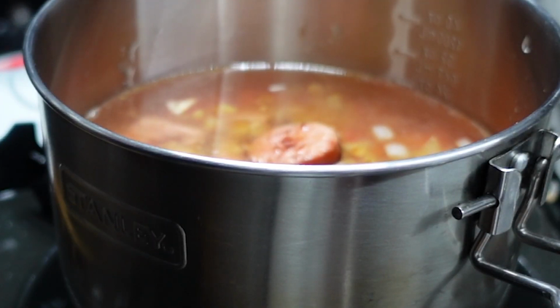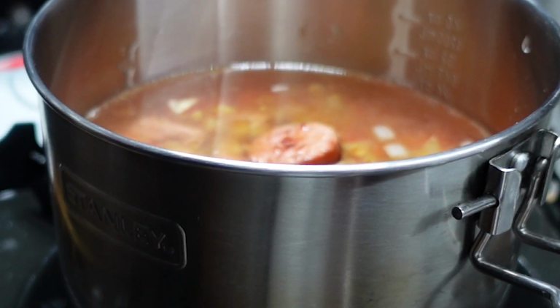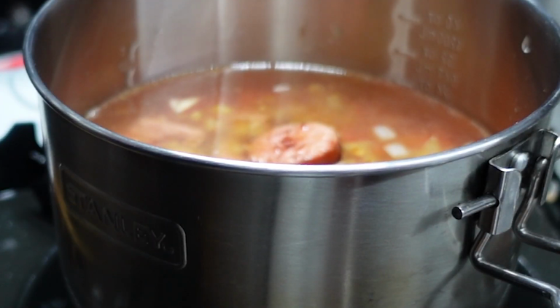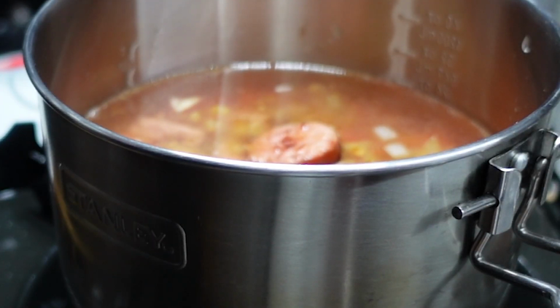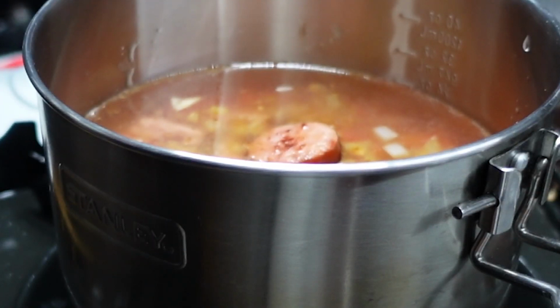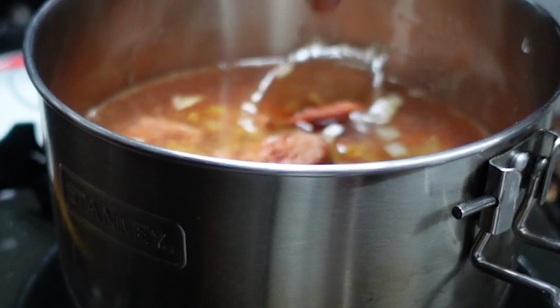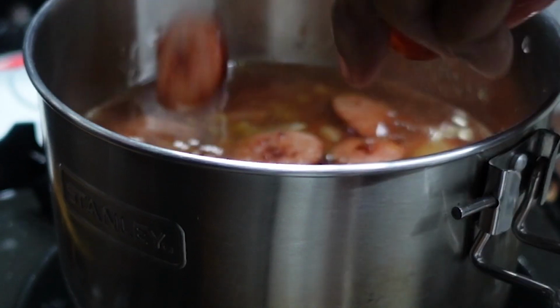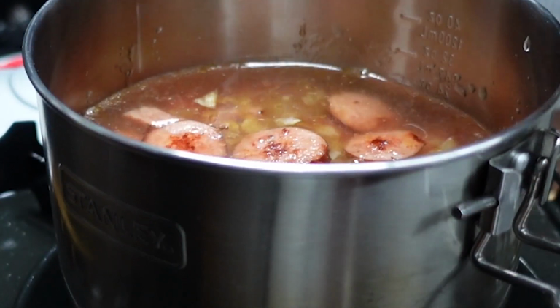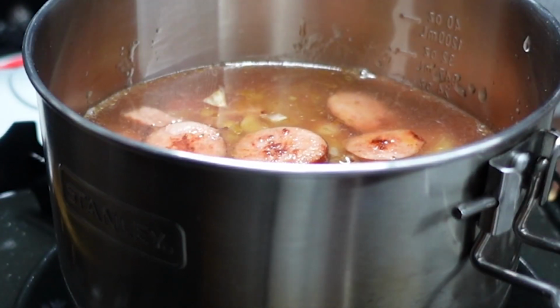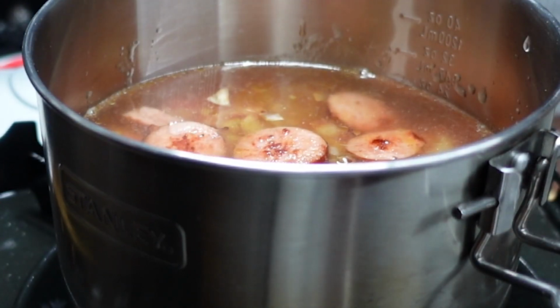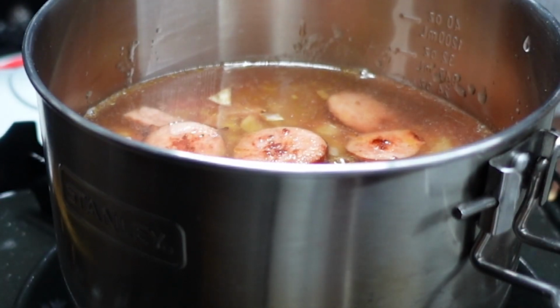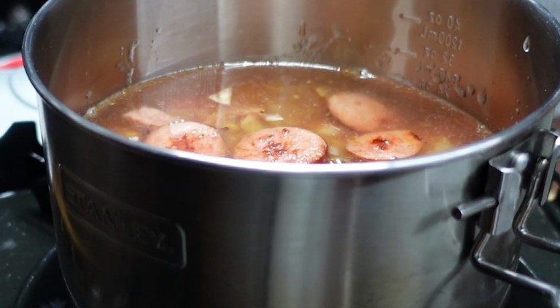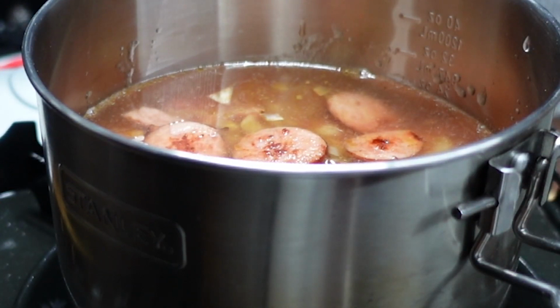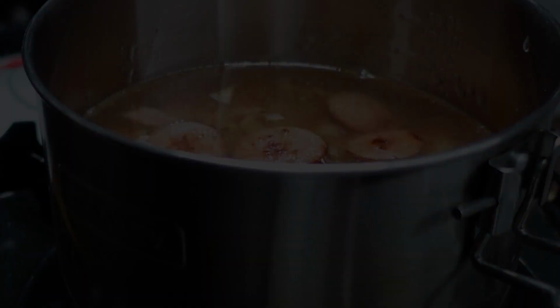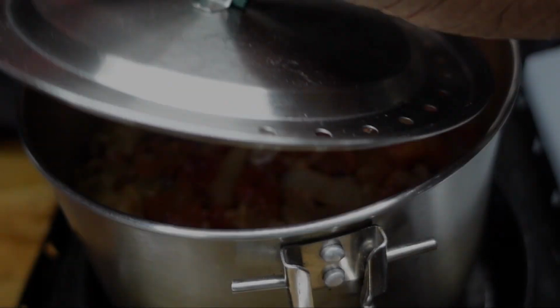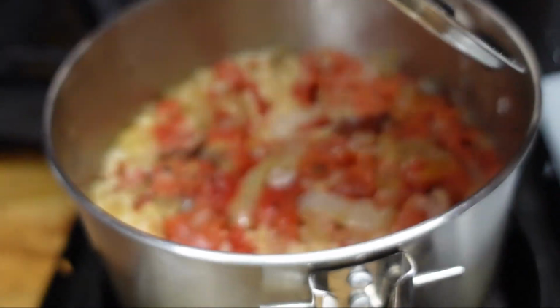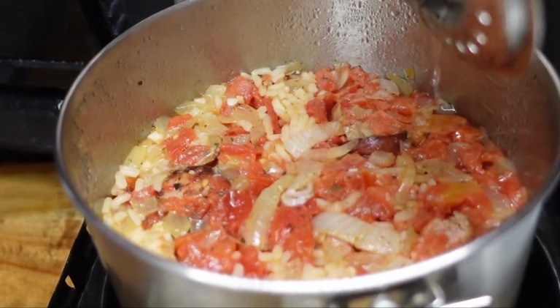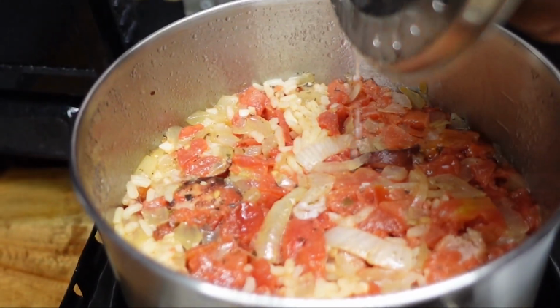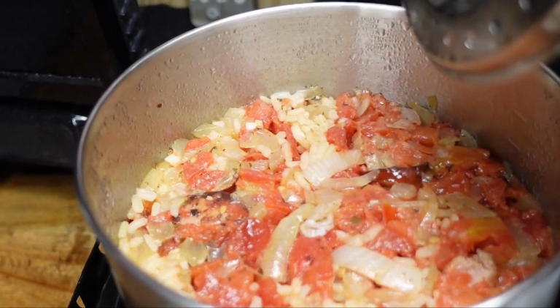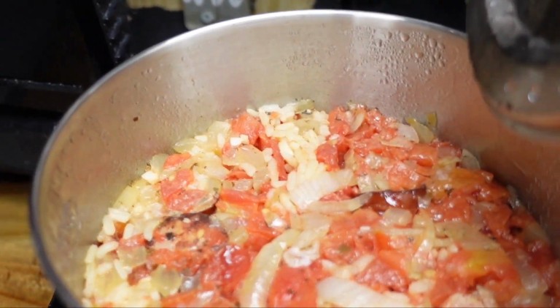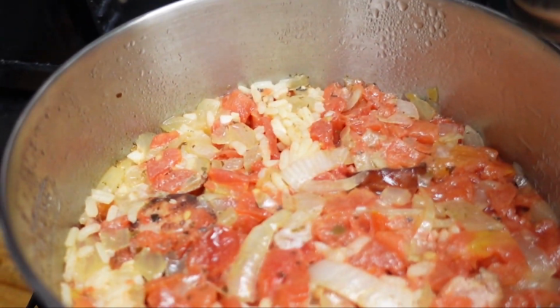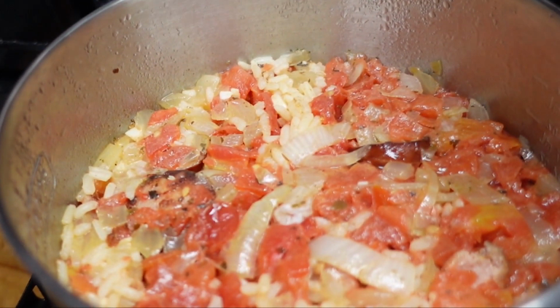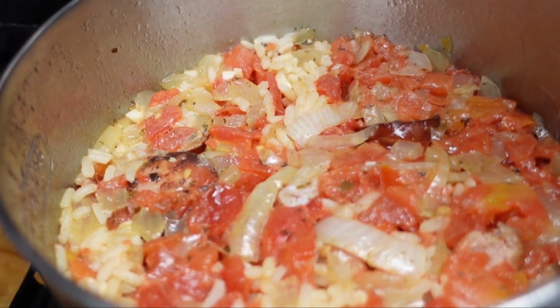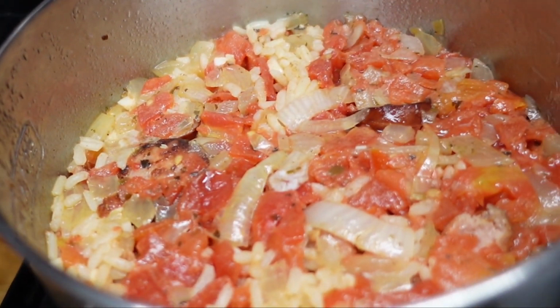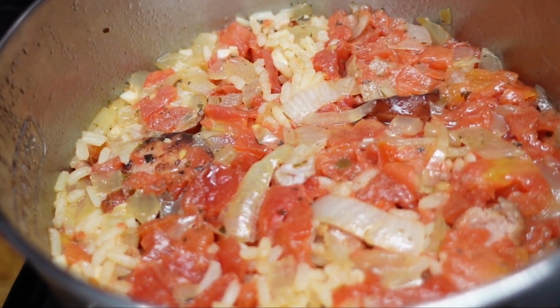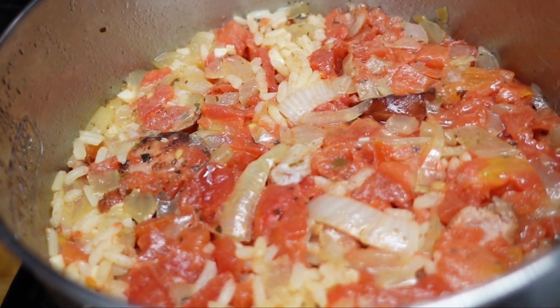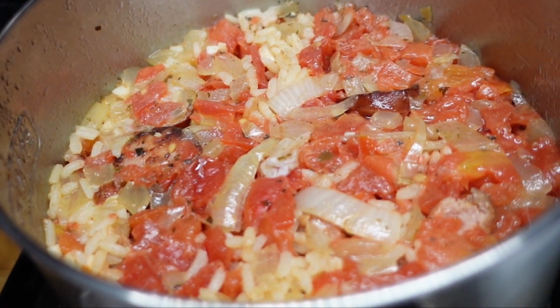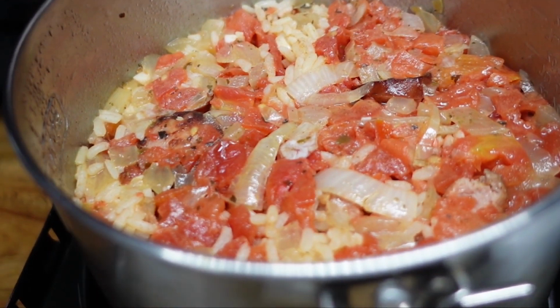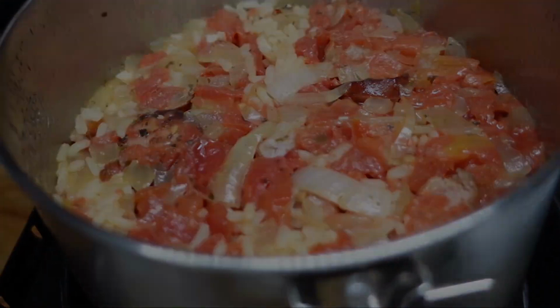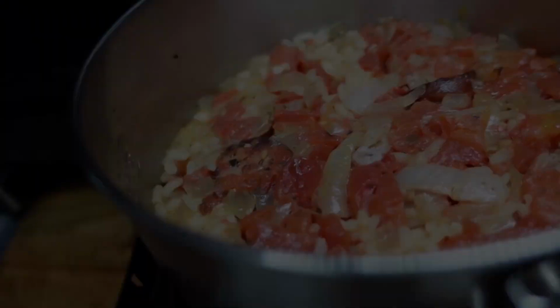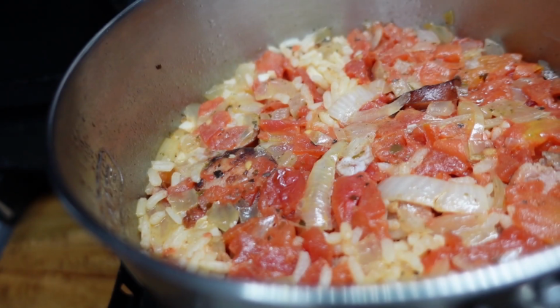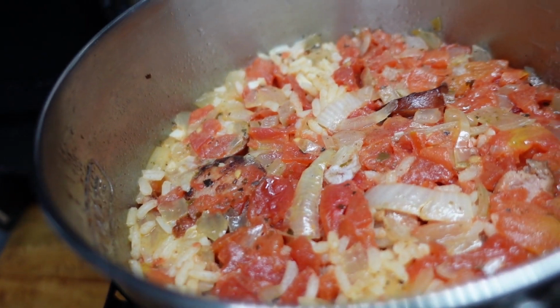Now we're going to bring this mixture to a boil, and then we're going to cover it. We're going to reduce the heat to low and cook it for 20 minutes. When it's done, don't take the cover off — leave the cover on and let it relax for 10 more minutes.